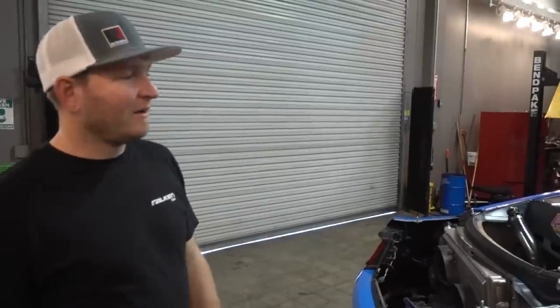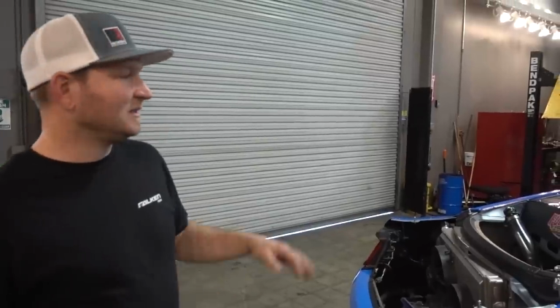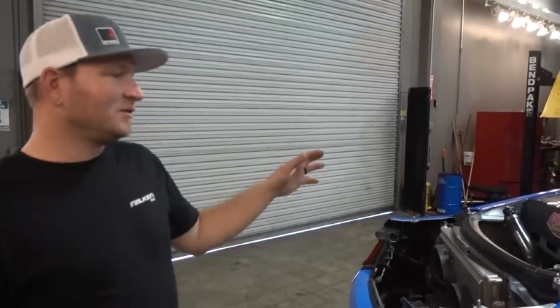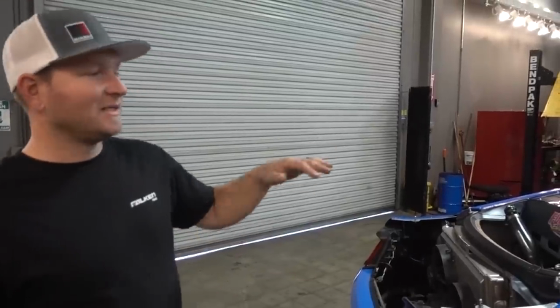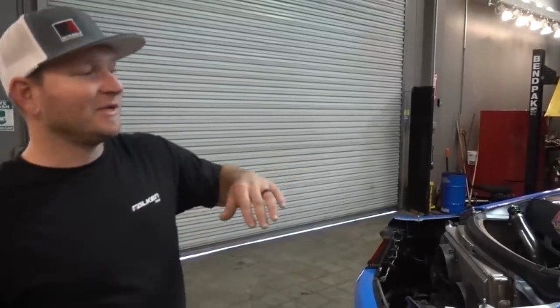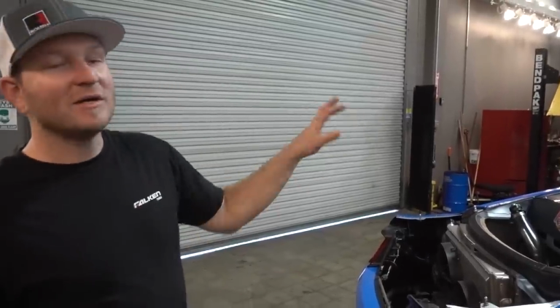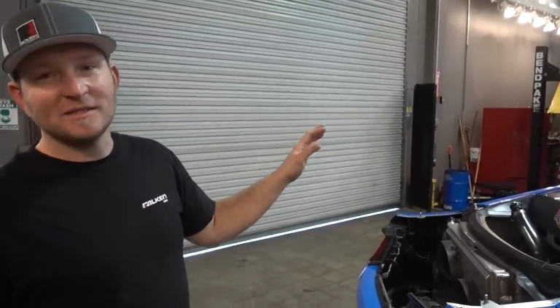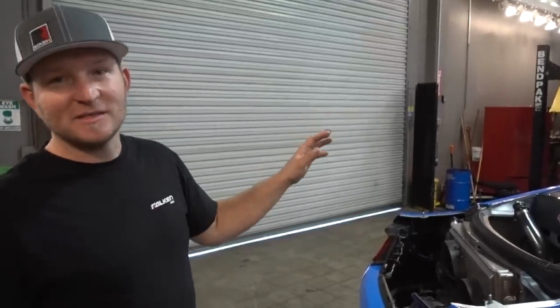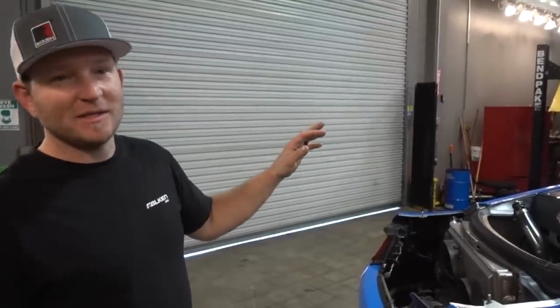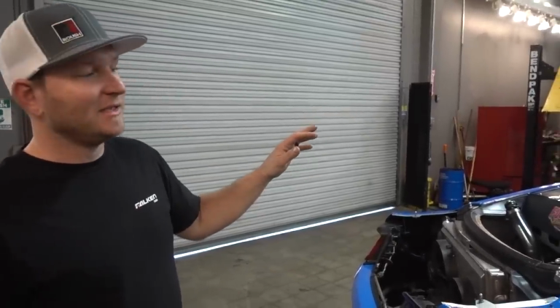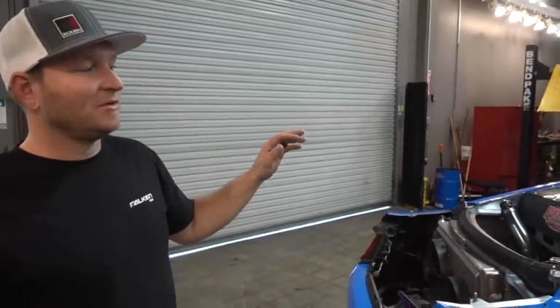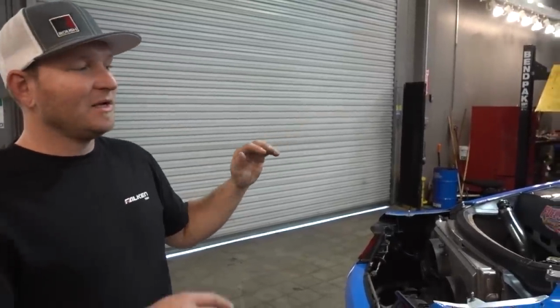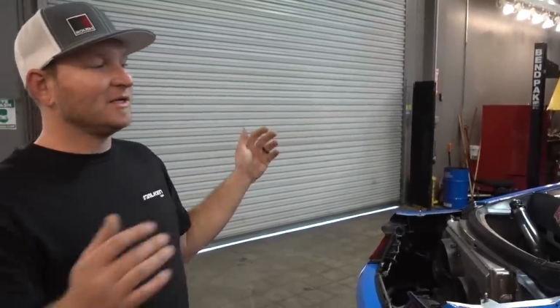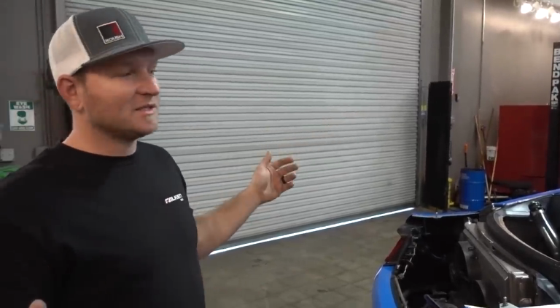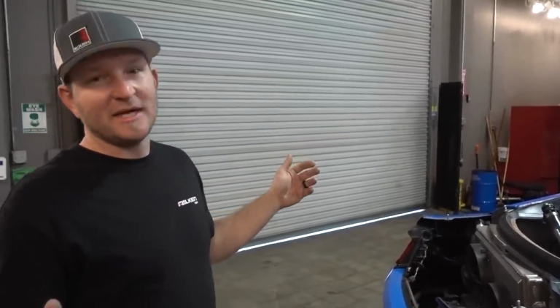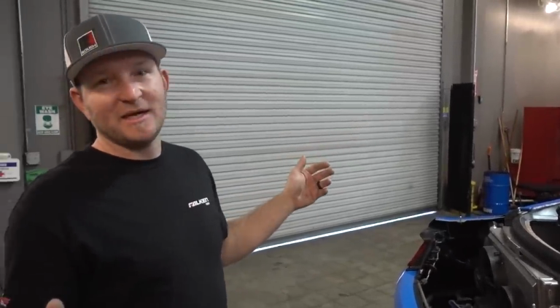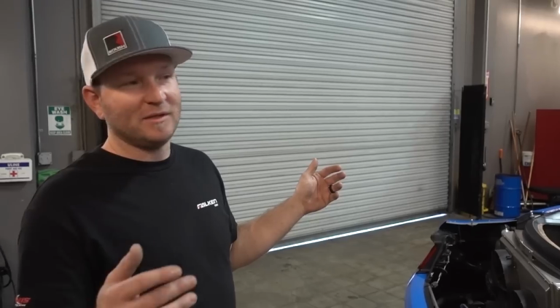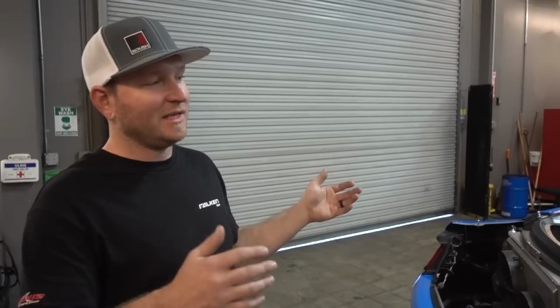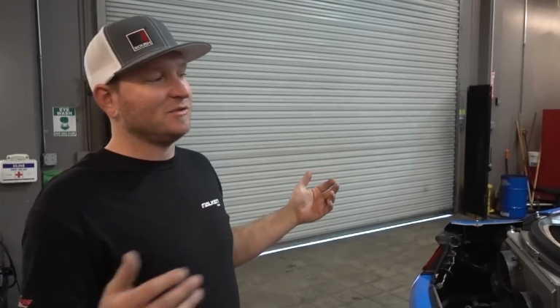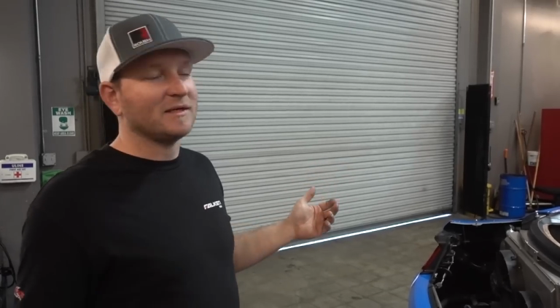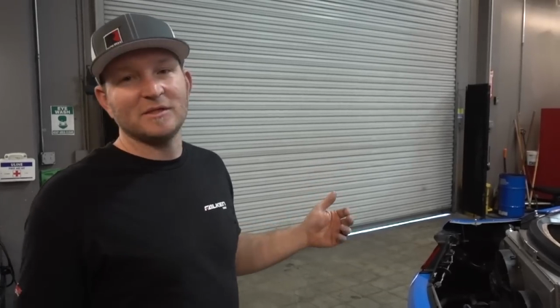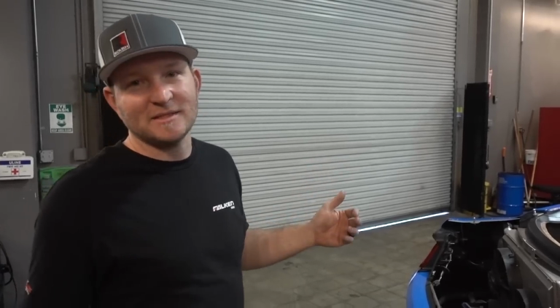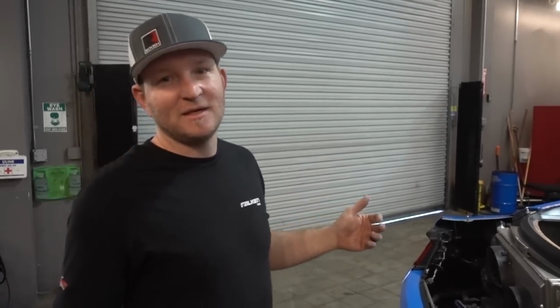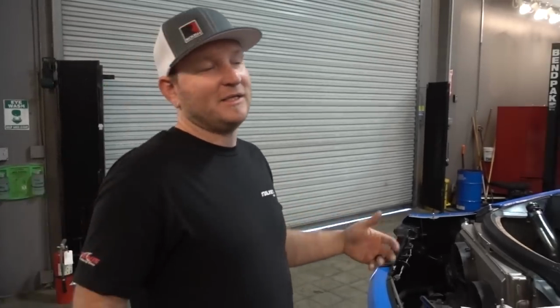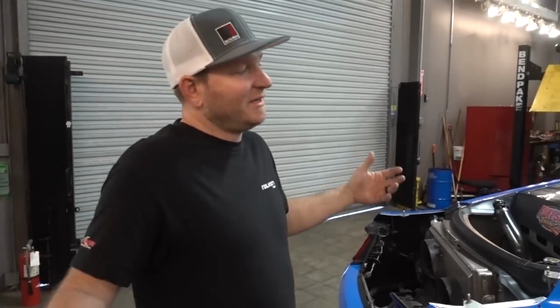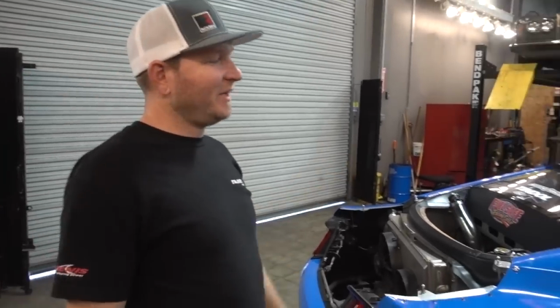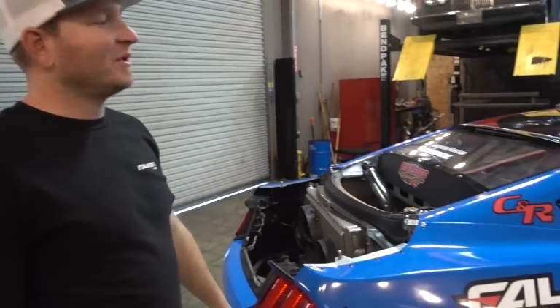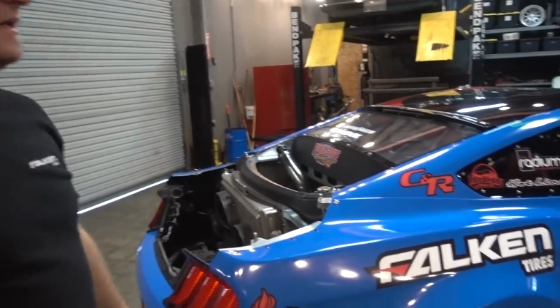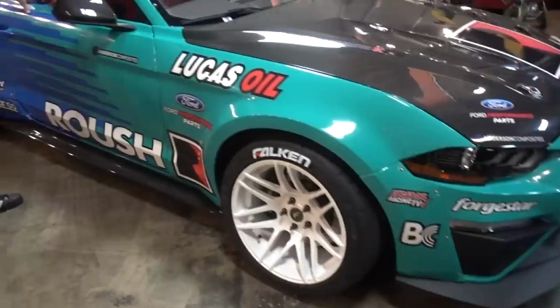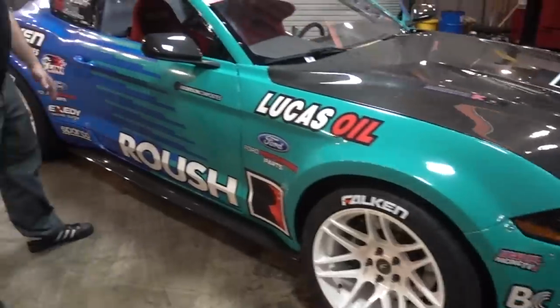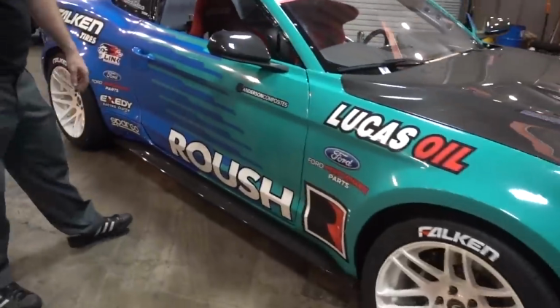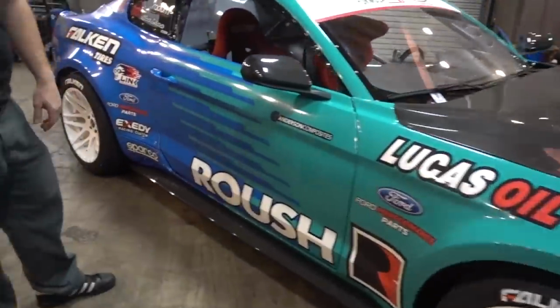On the new chassis I'm actually doing no gussets — I just bent the cage so it touches the chassis and welded the cage directly to the chassis. It's just a different way of going about it.